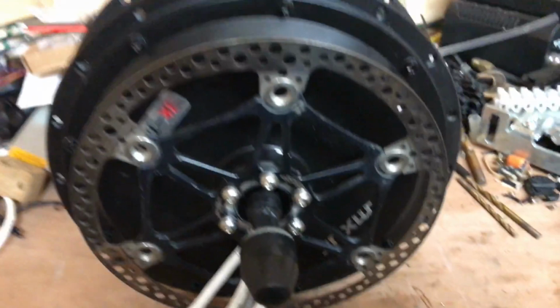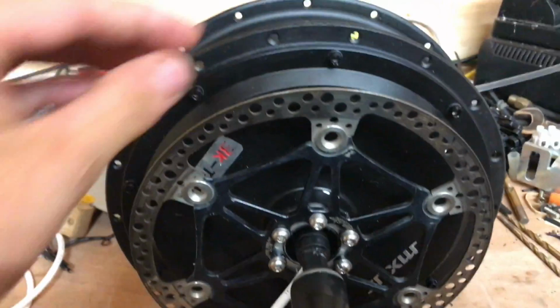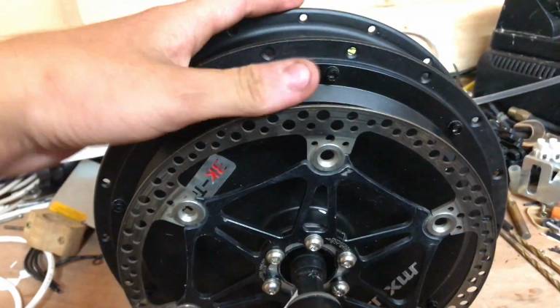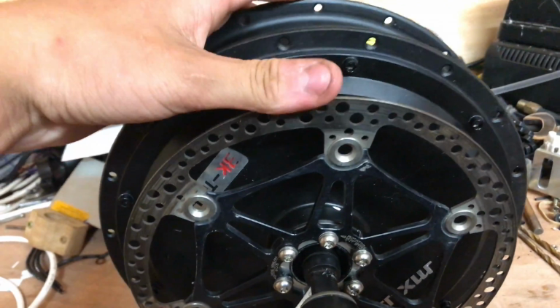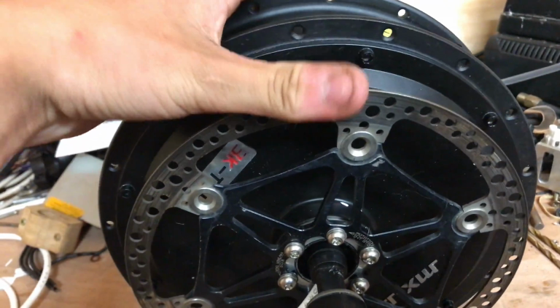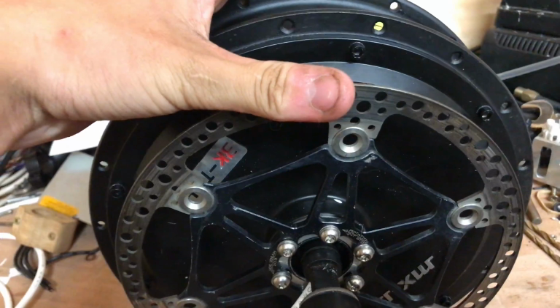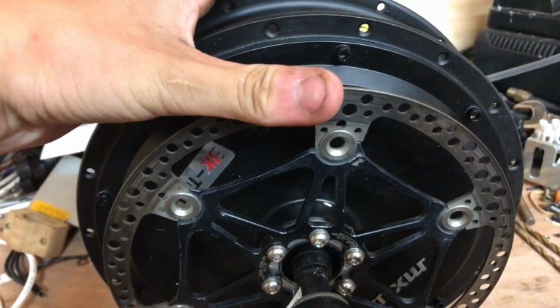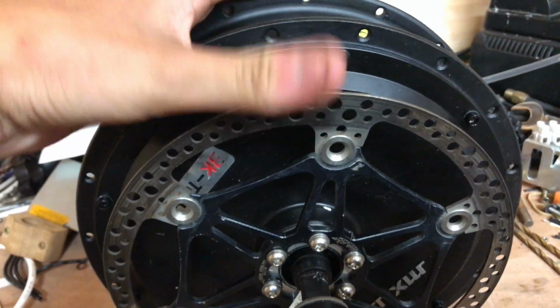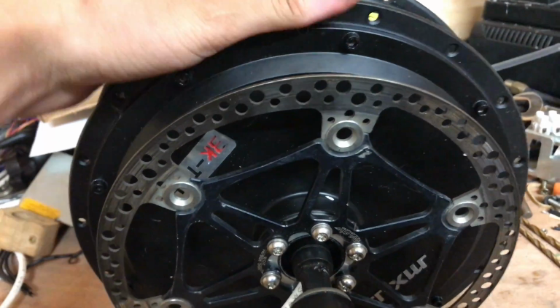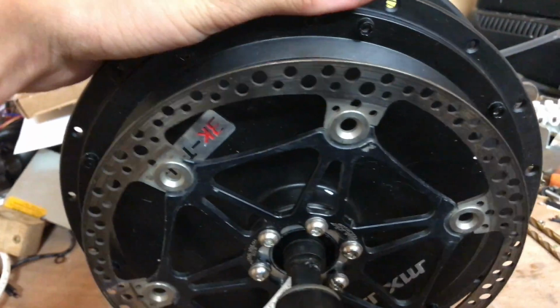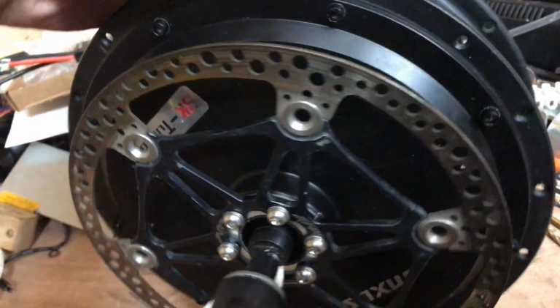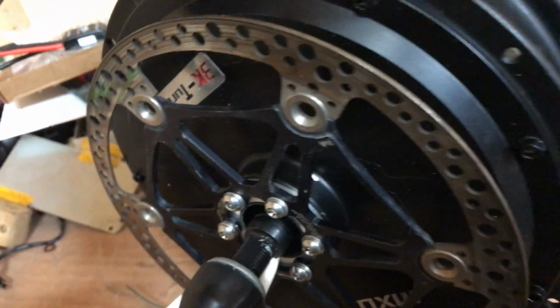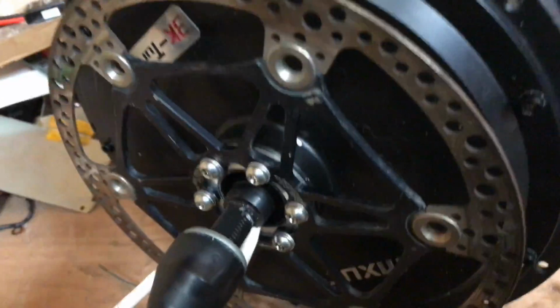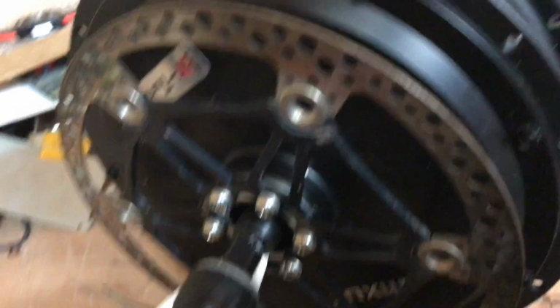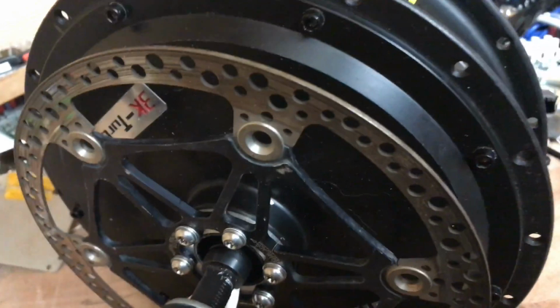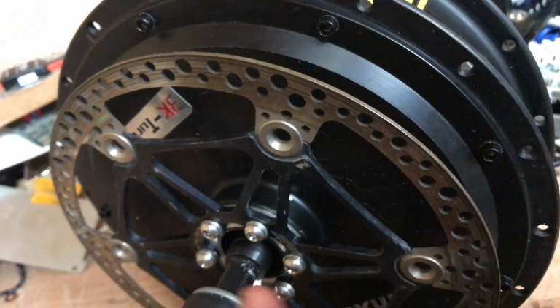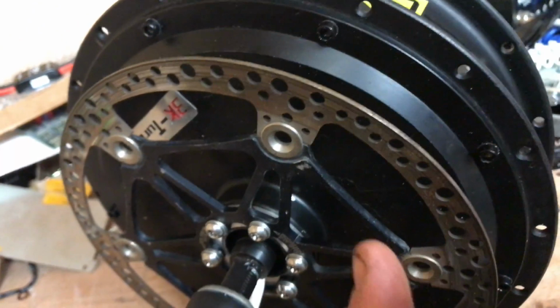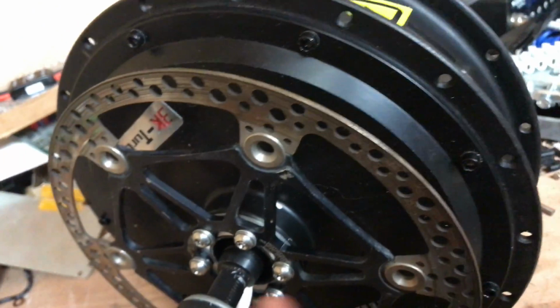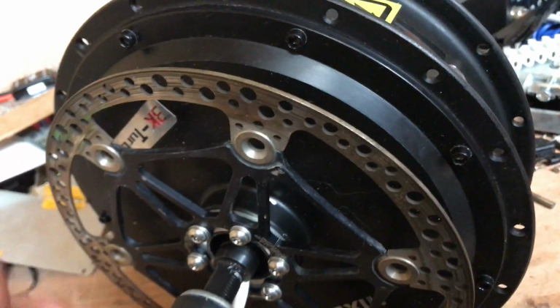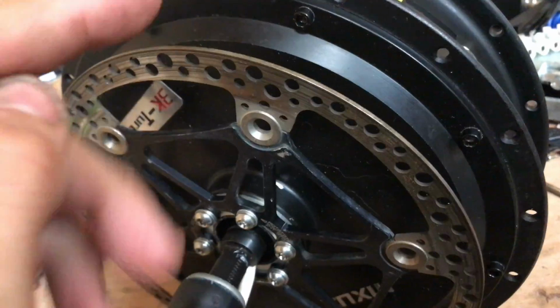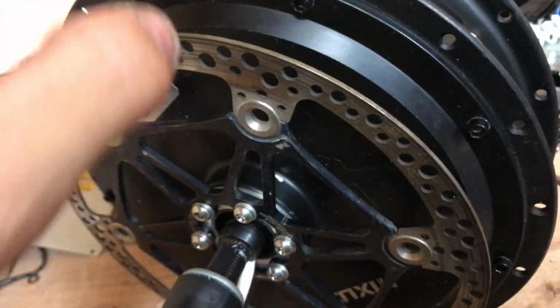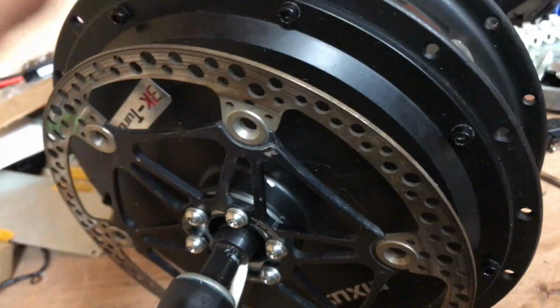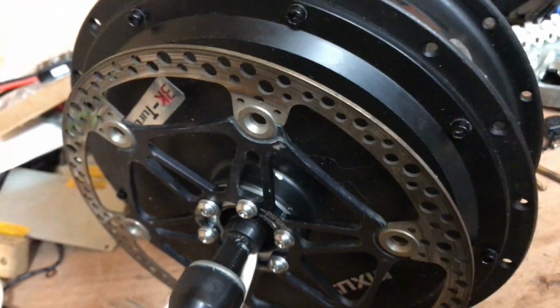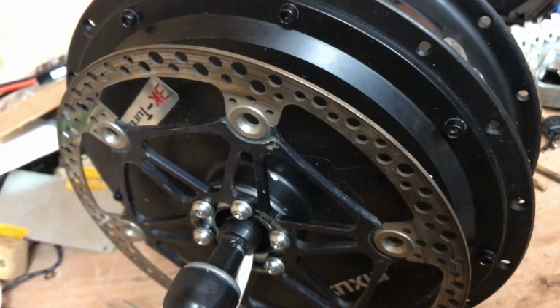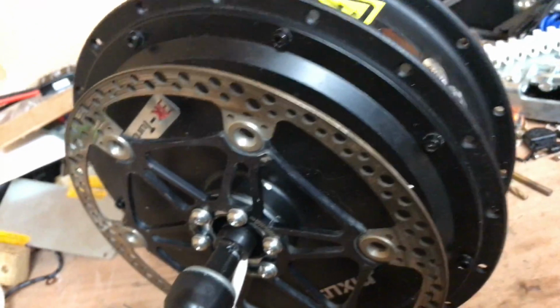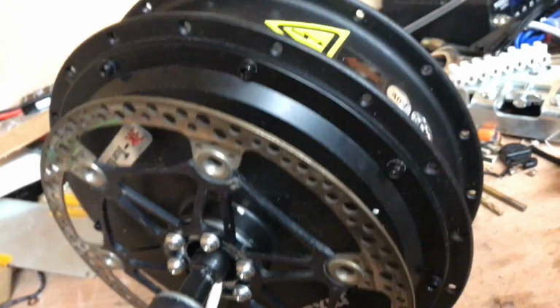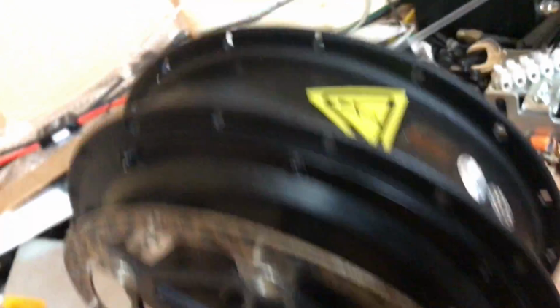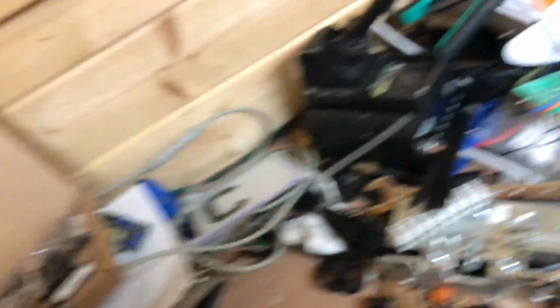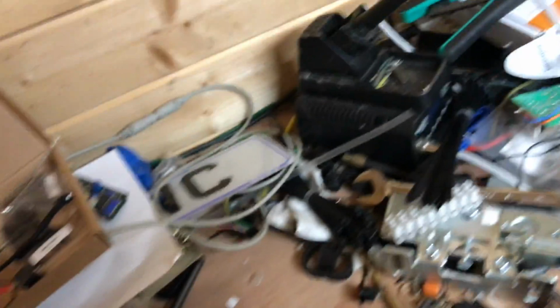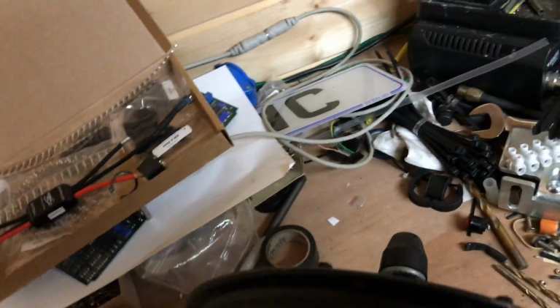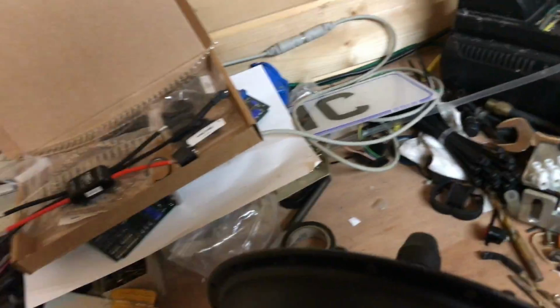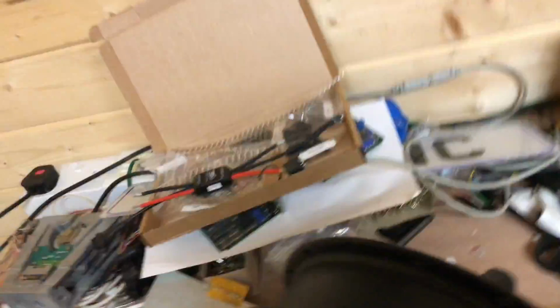I've got my disc brake rotor on here. These motors are actually really complicated for getting the disc on, because the caliper - let me get a caliper.